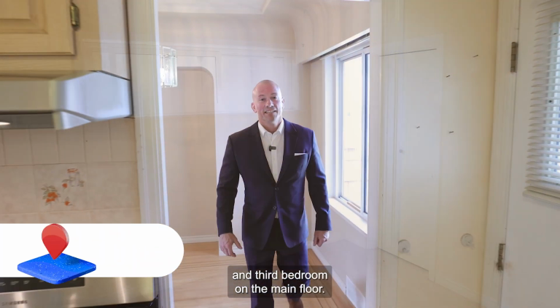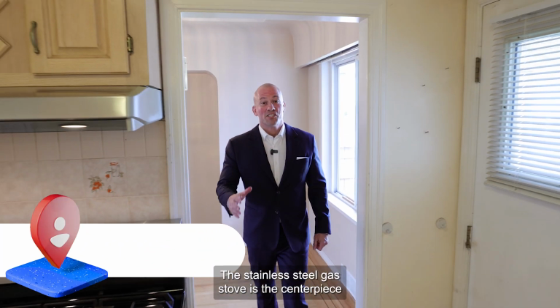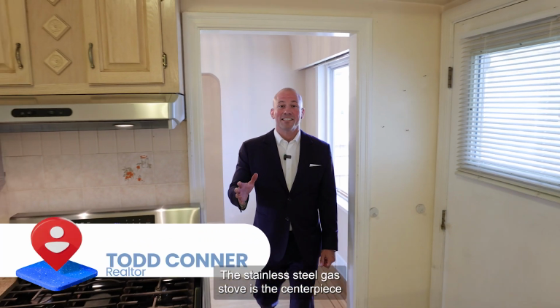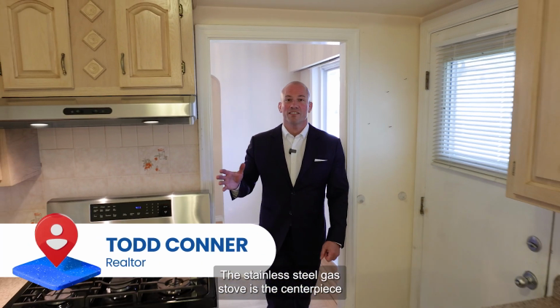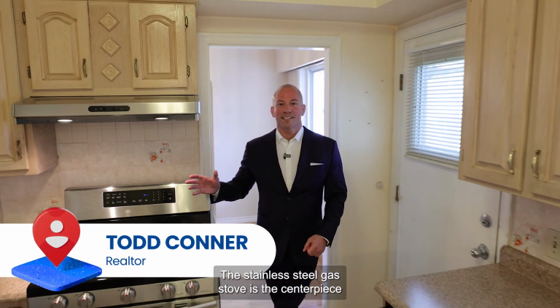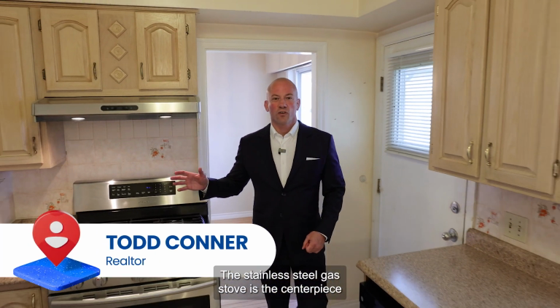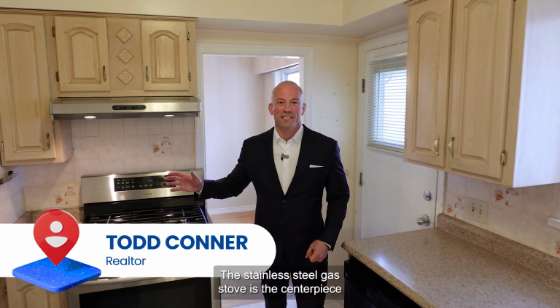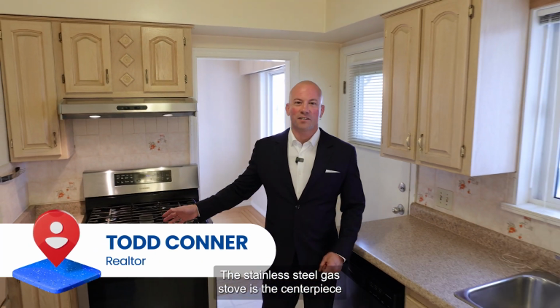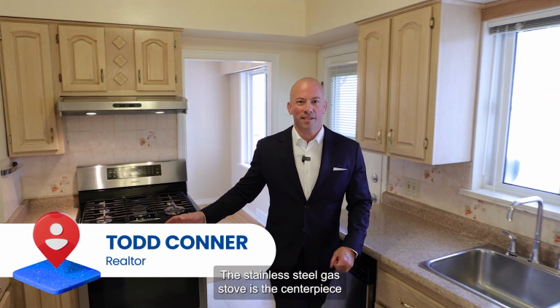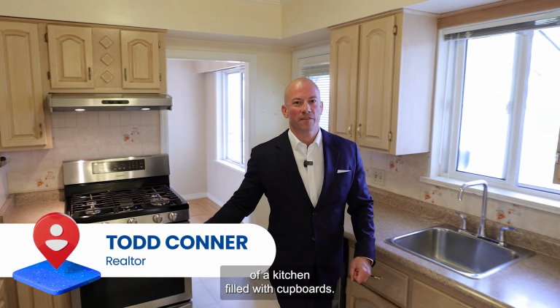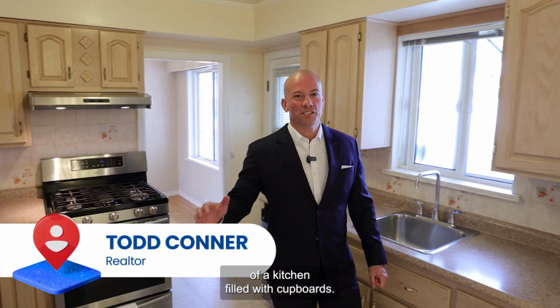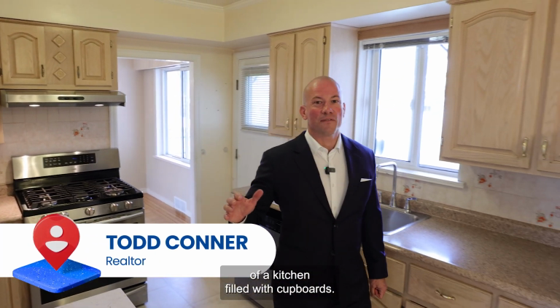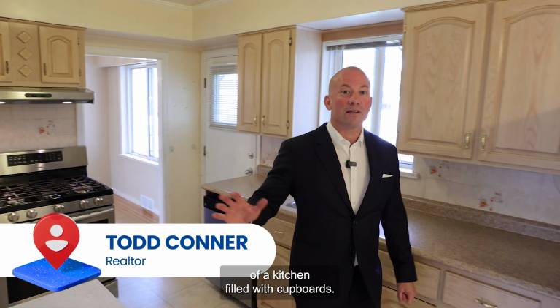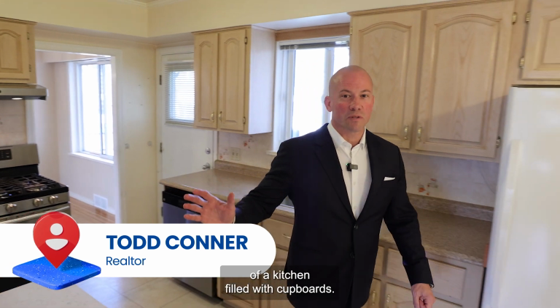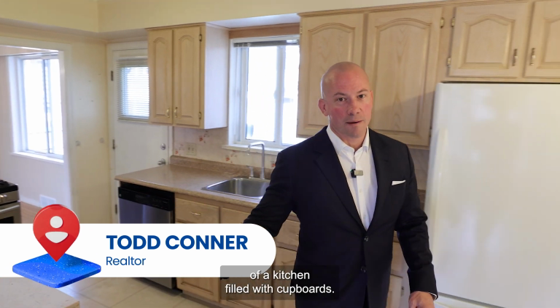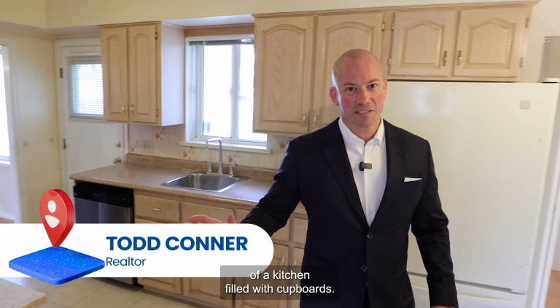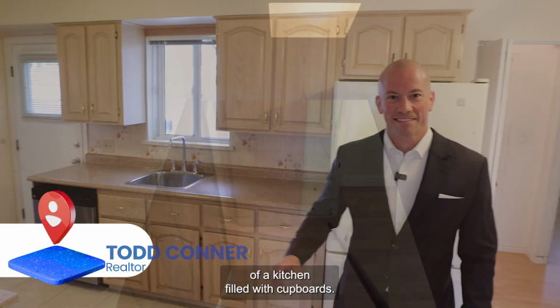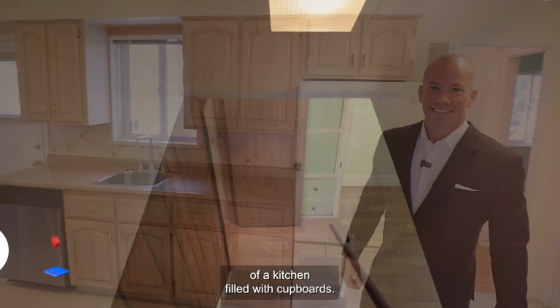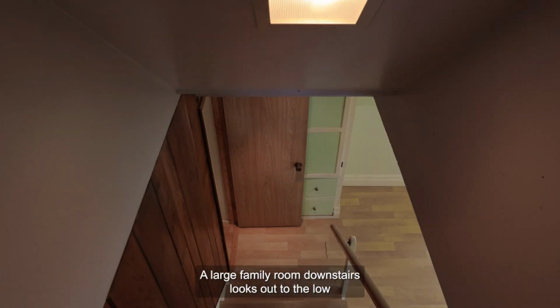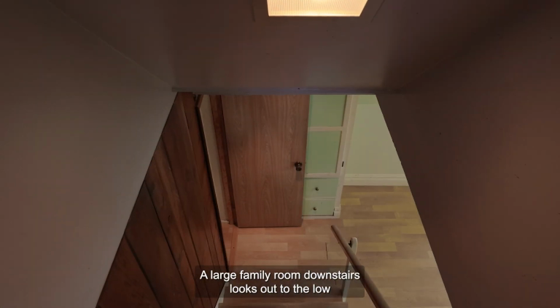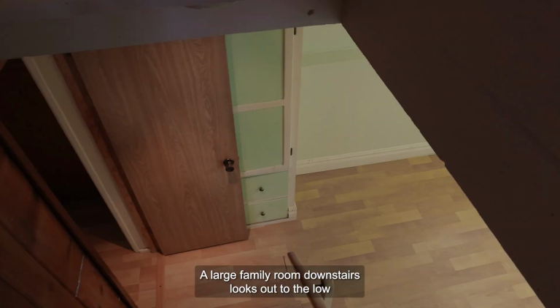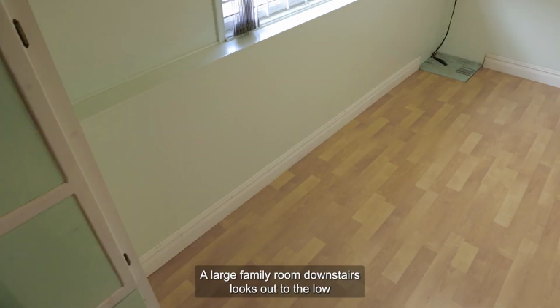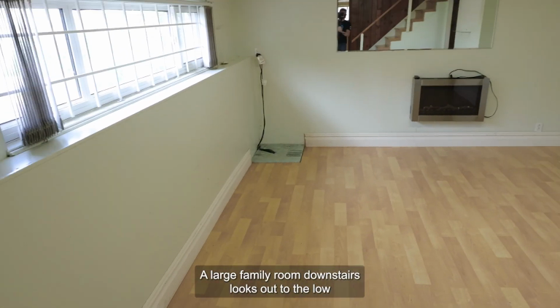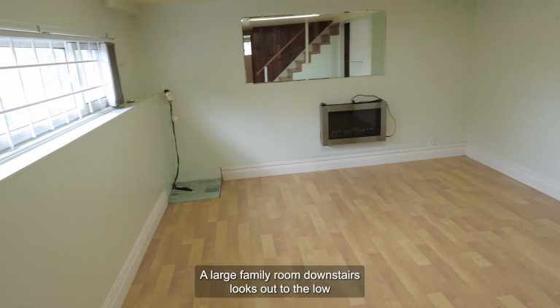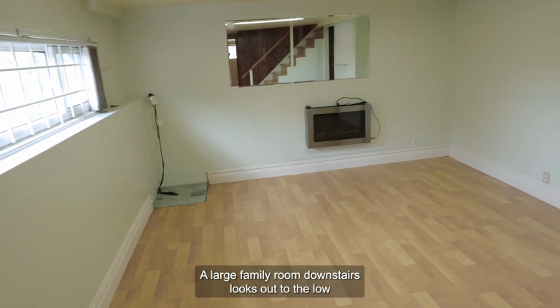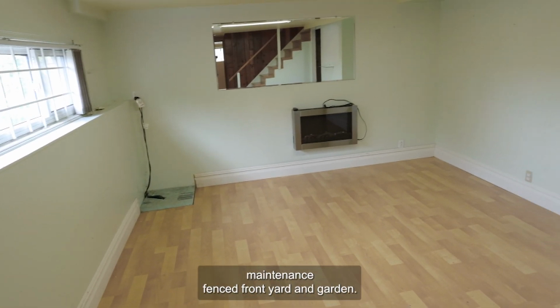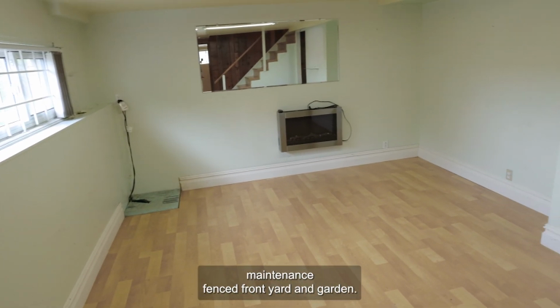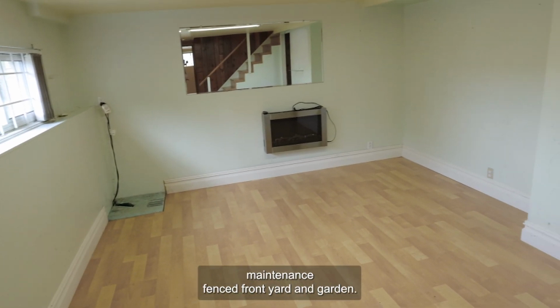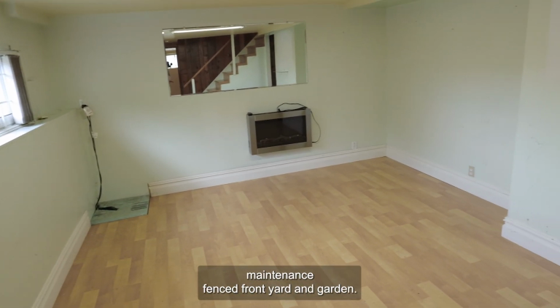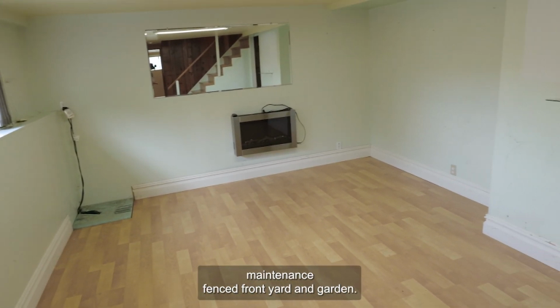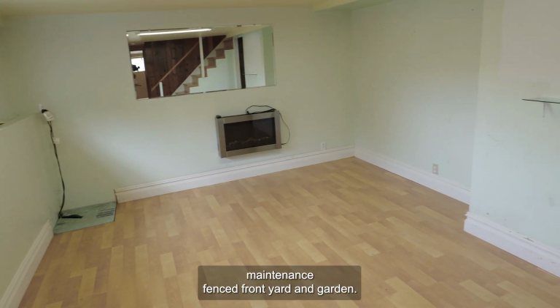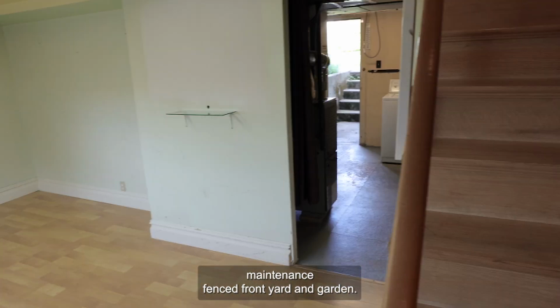The stainless steel gas stove is the centerpiece of a kitchen filled with cupboards. A large family room downstairs looks out to the low-maintenance fenced front yard and garden.